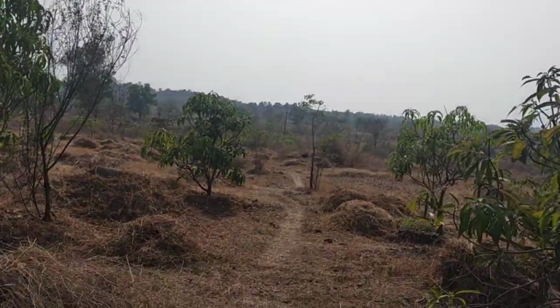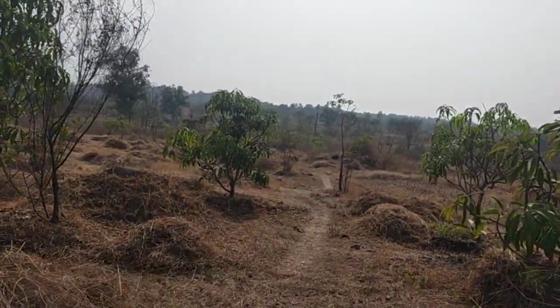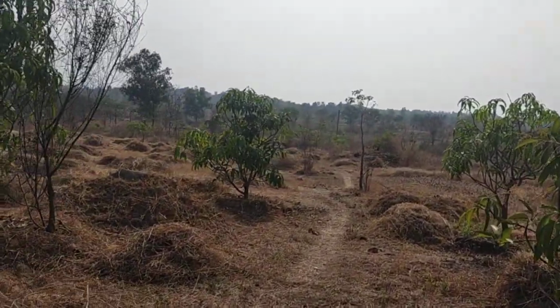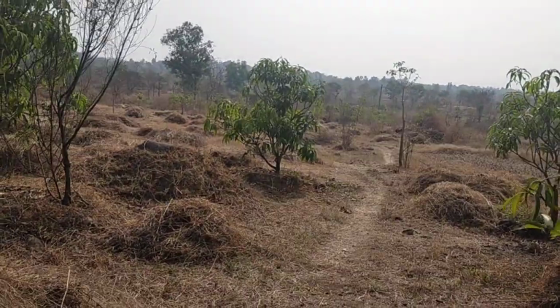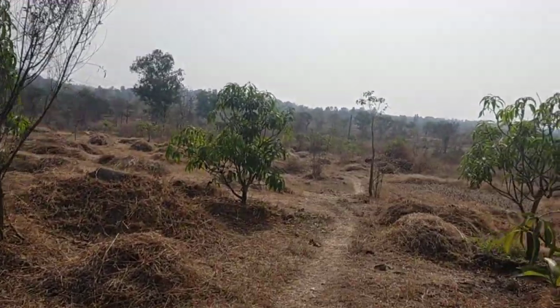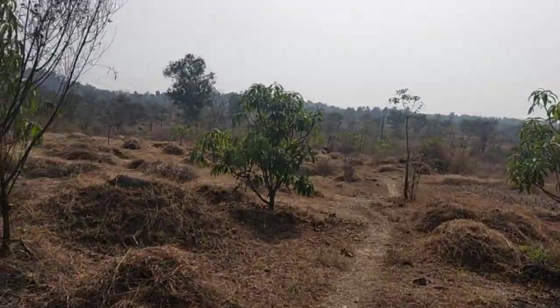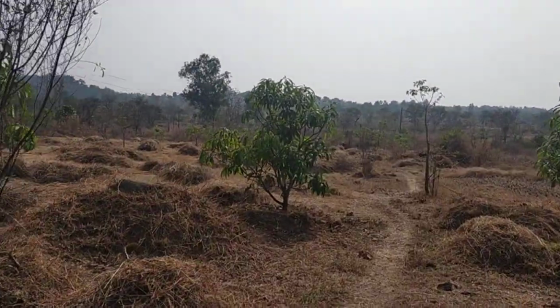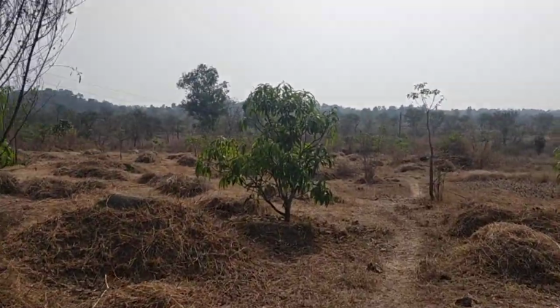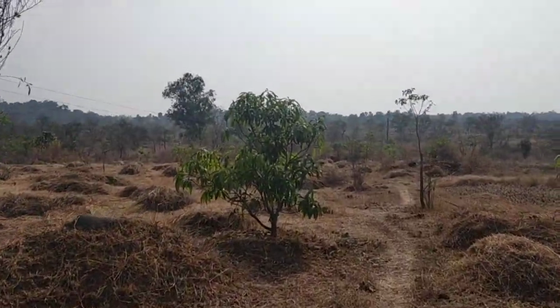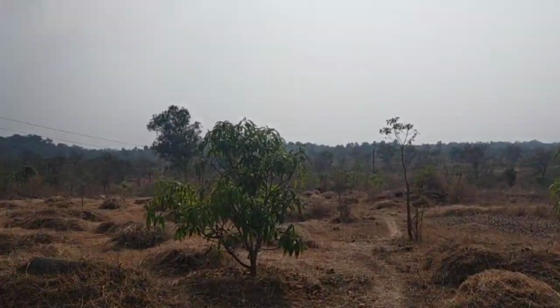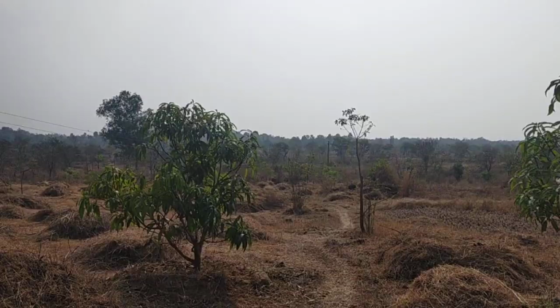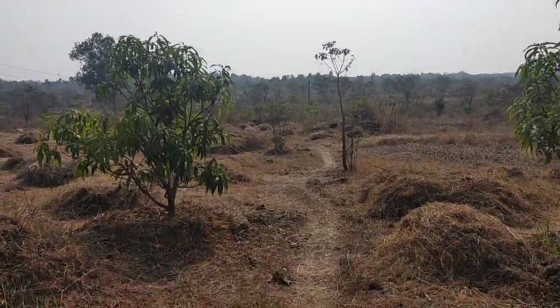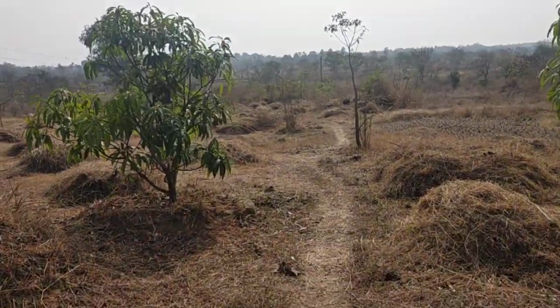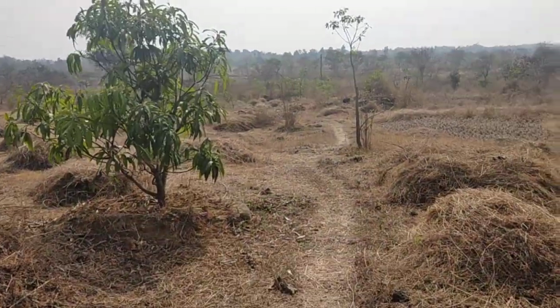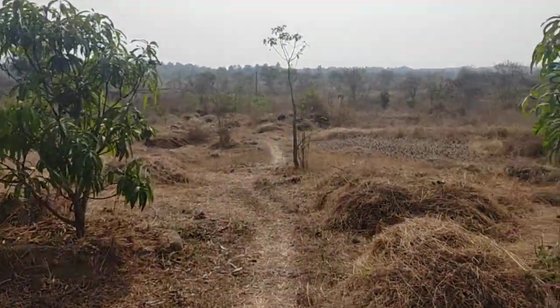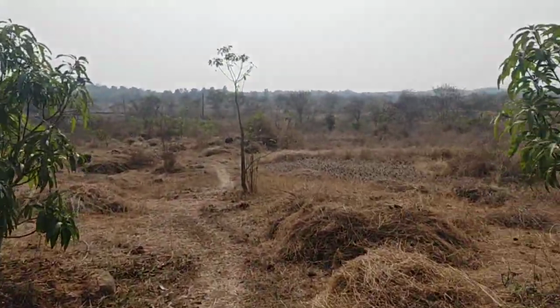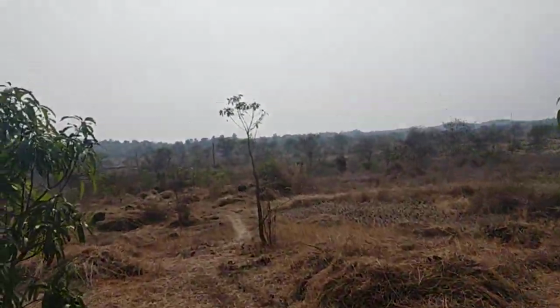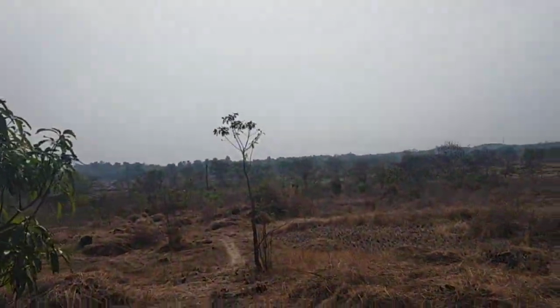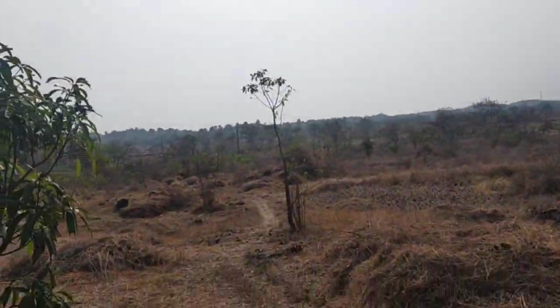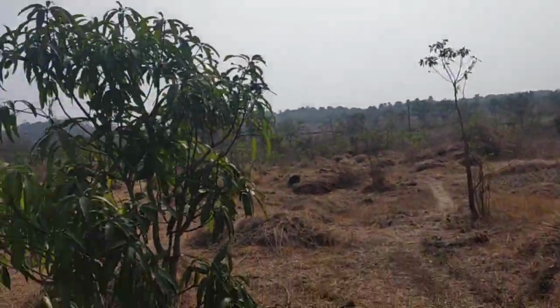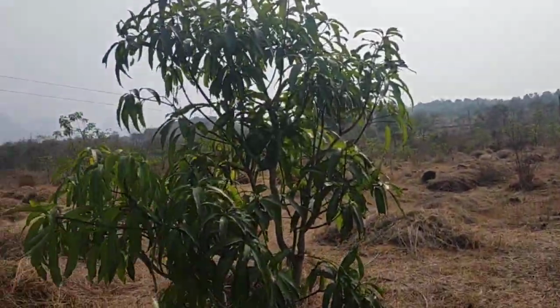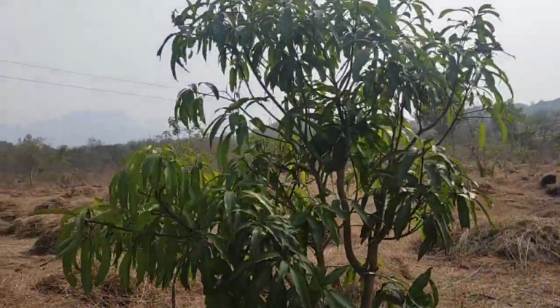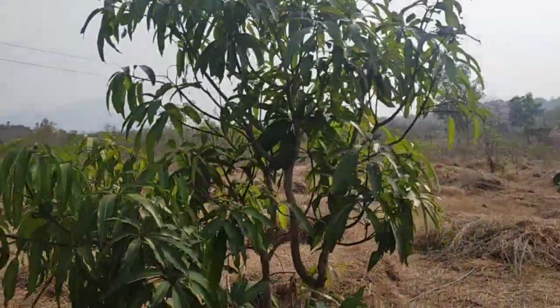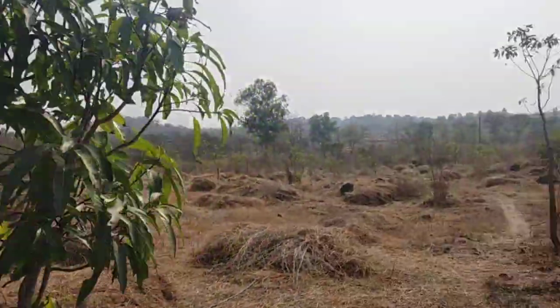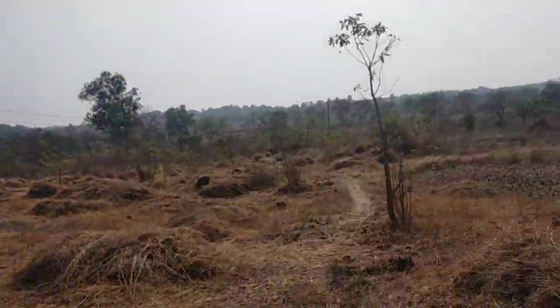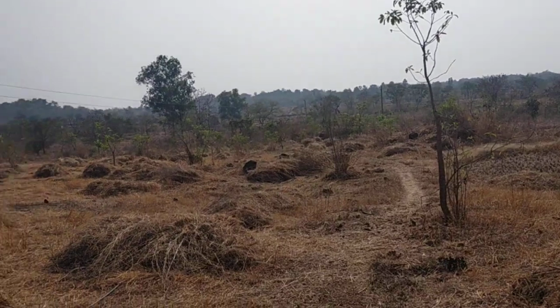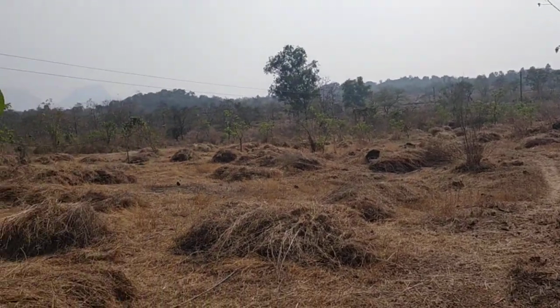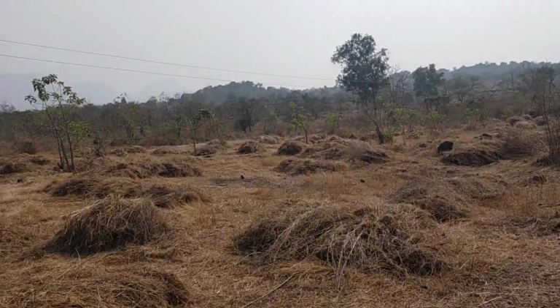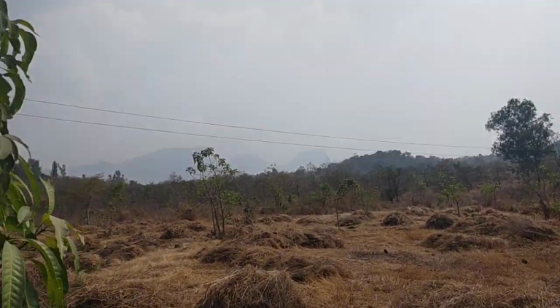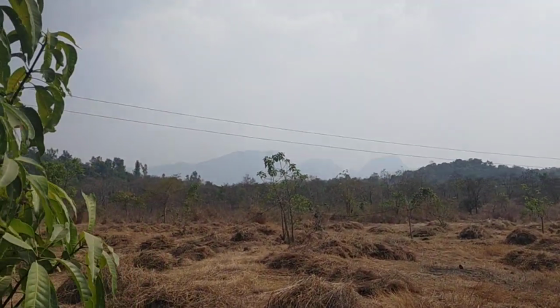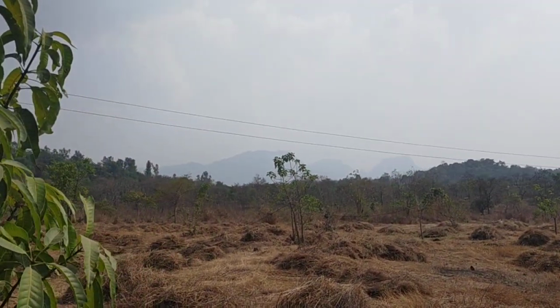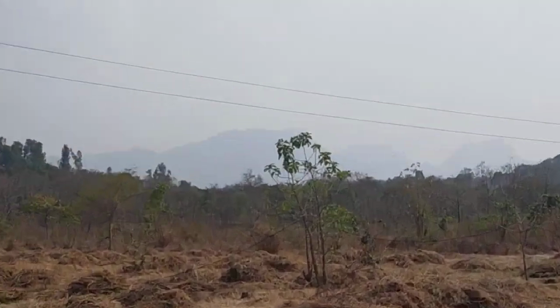Here is the road going to the water canal. Electricity is available in the plot. The main beauty of this property is the mountain view.